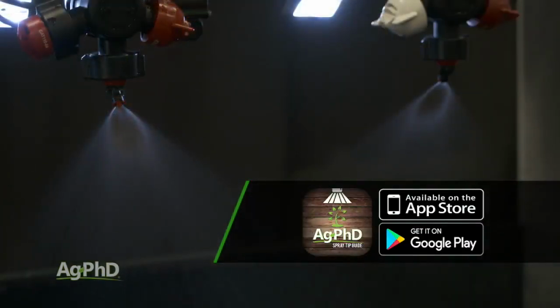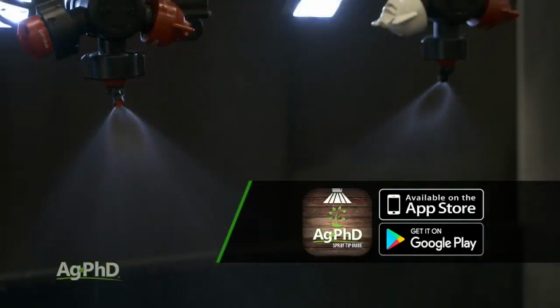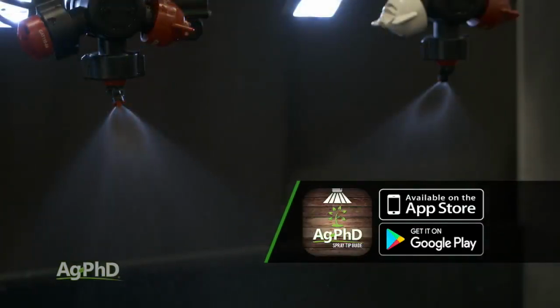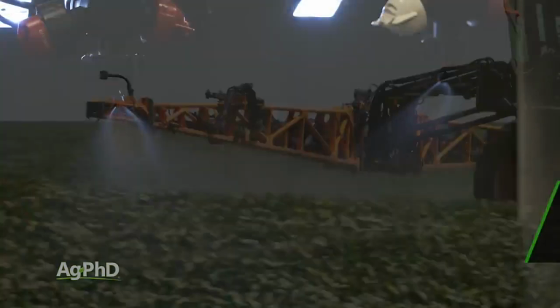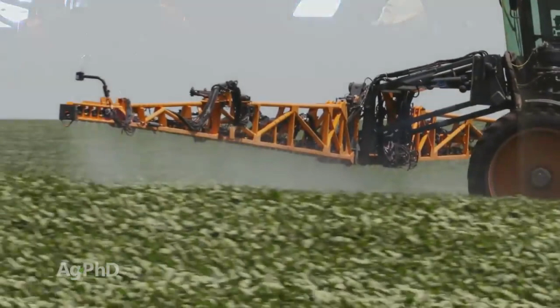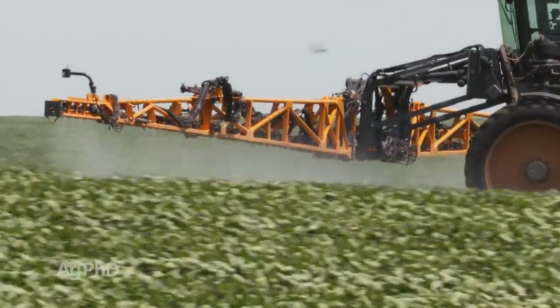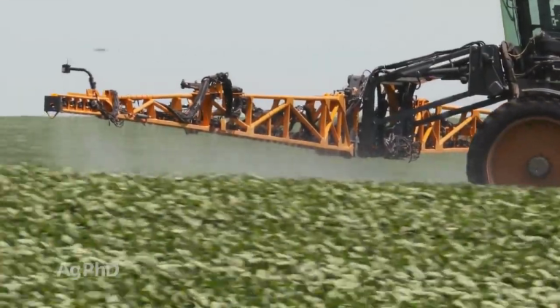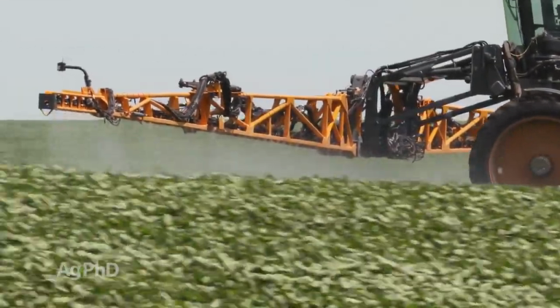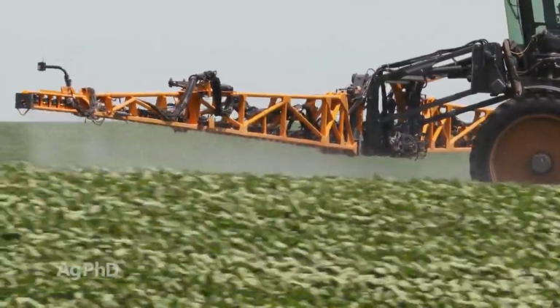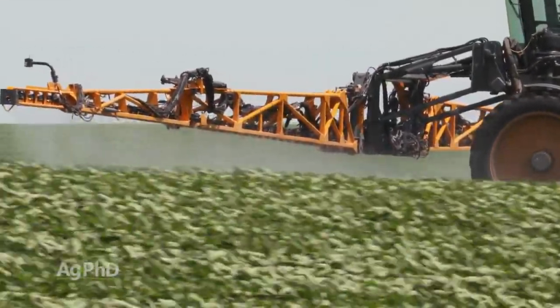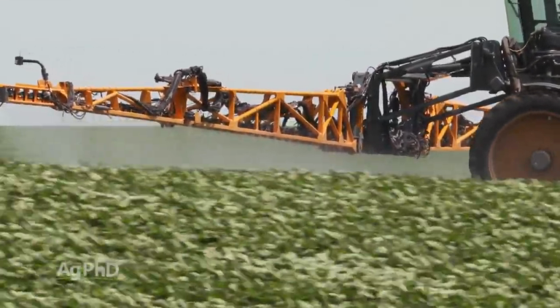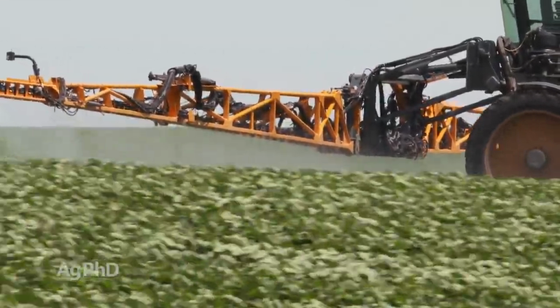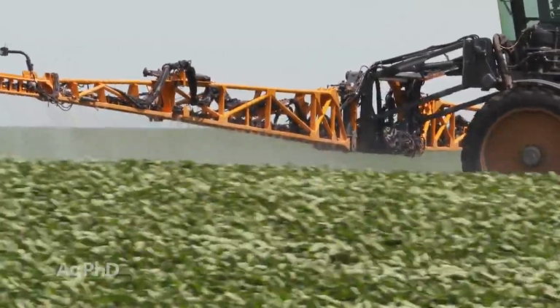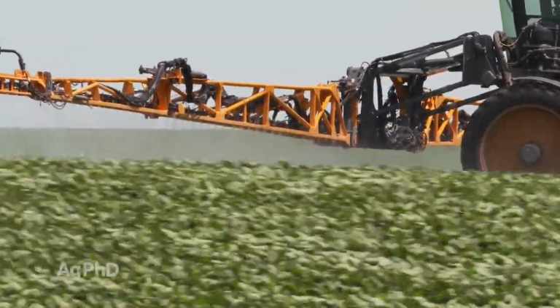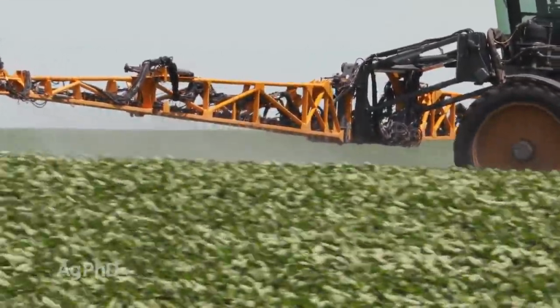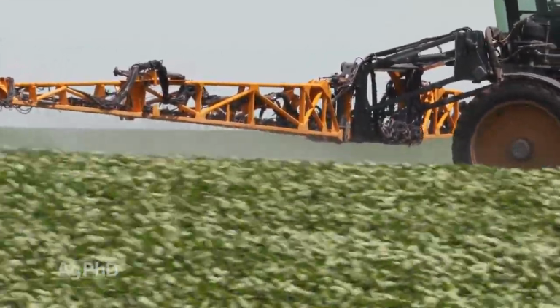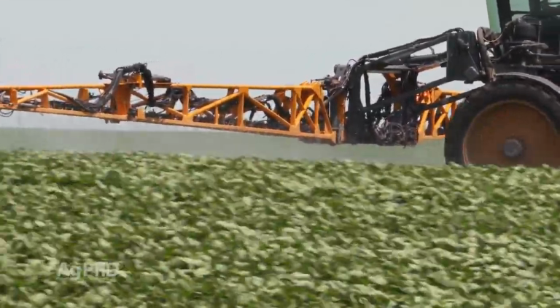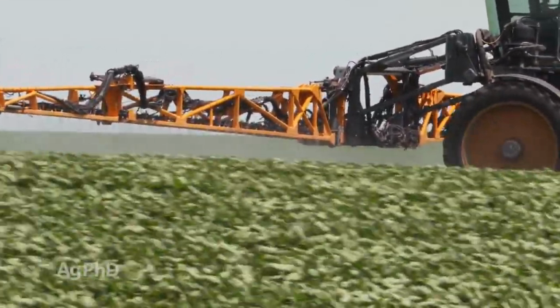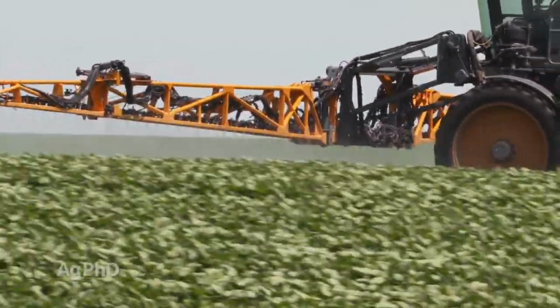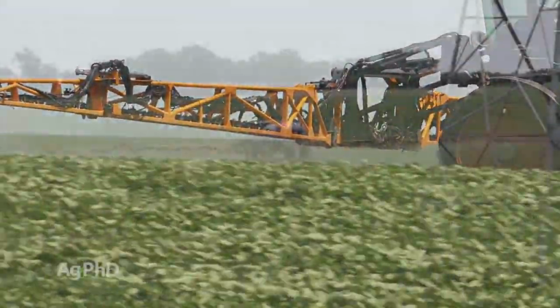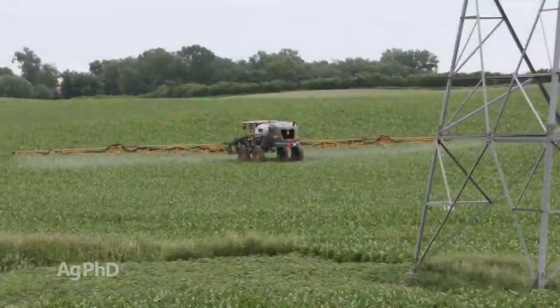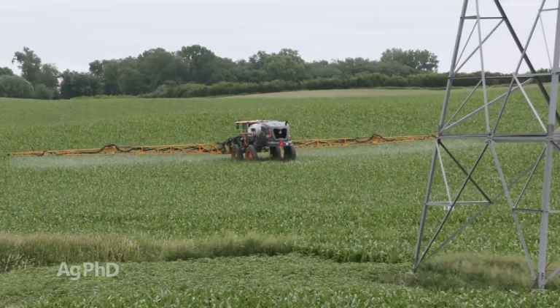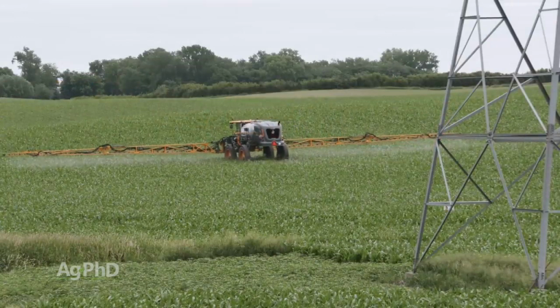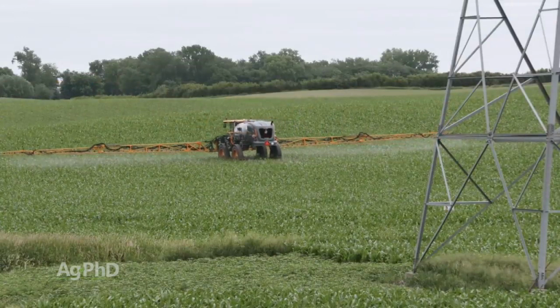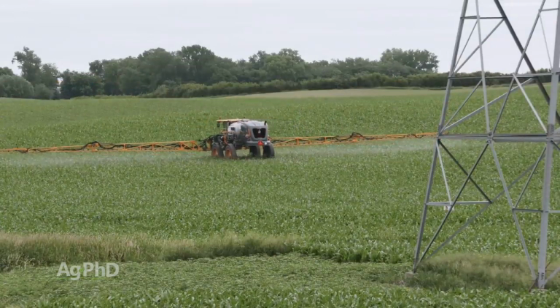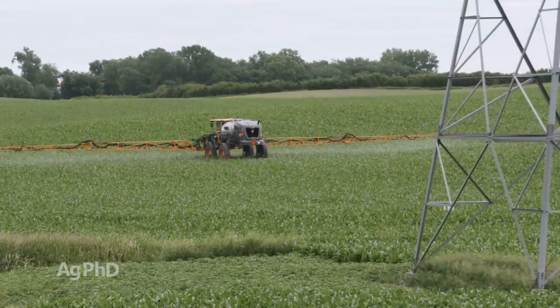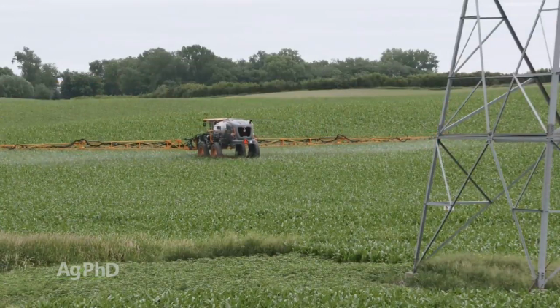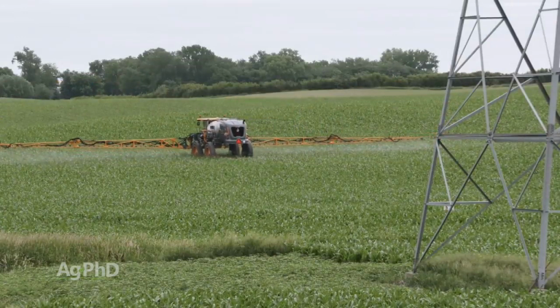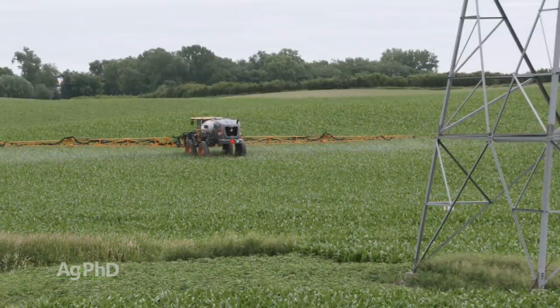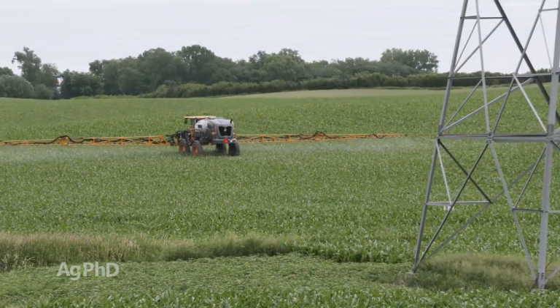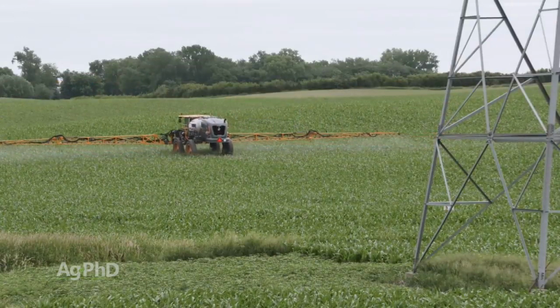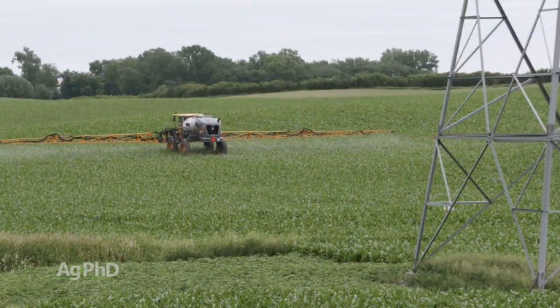Finally, your spray pressure should be fairly high to get penetration down through the crop canopy and to coat the plants. That's tough to do if you're running too fast with a ground rig, so slow down a little bit and do the job right.